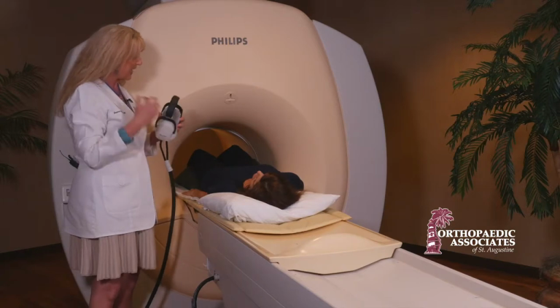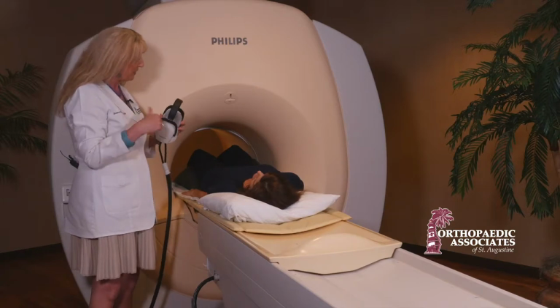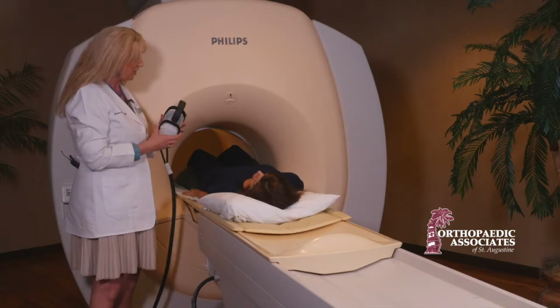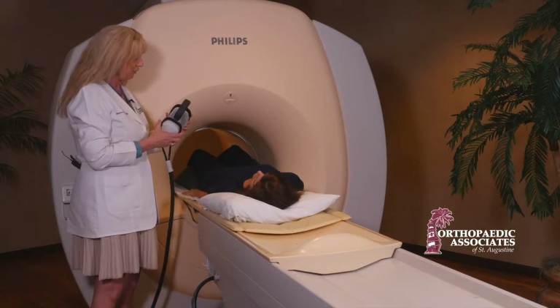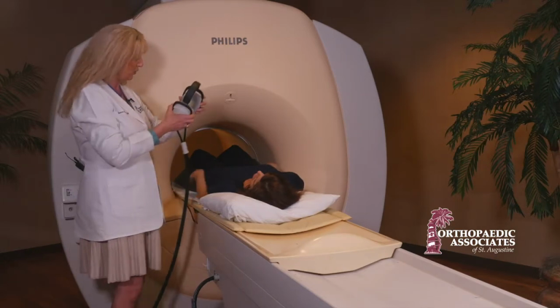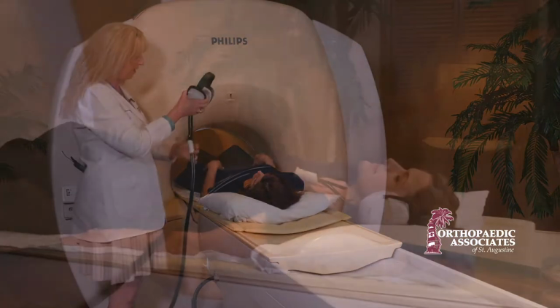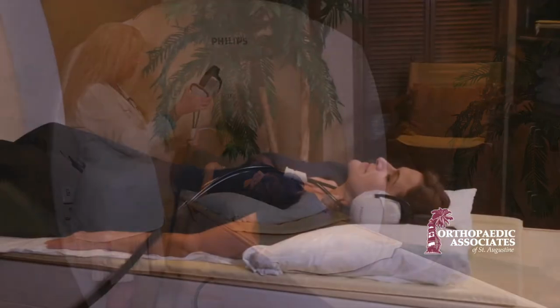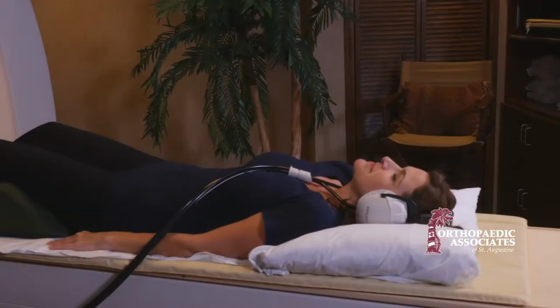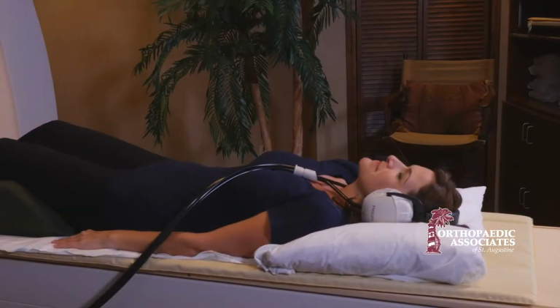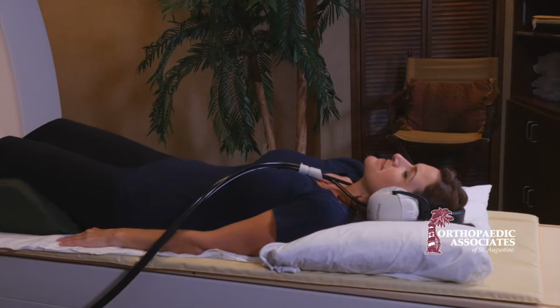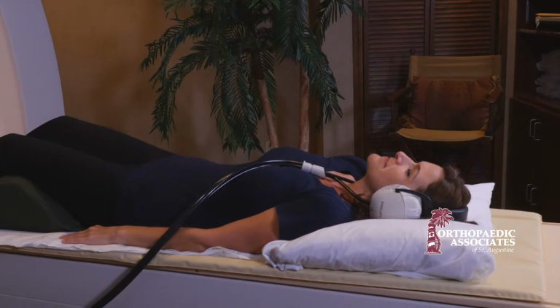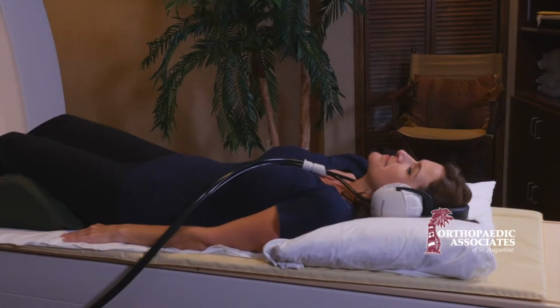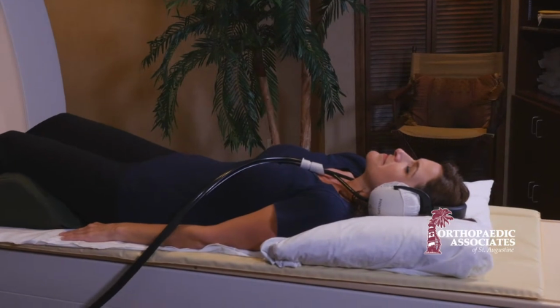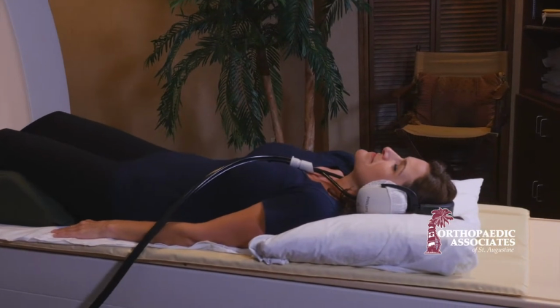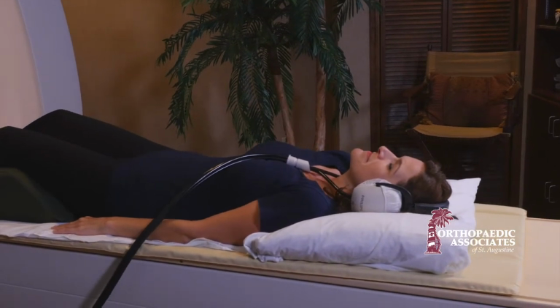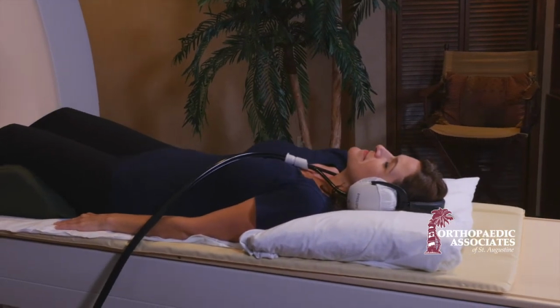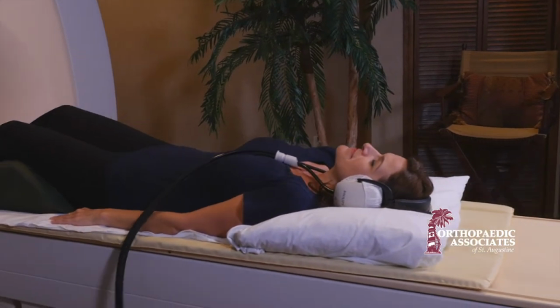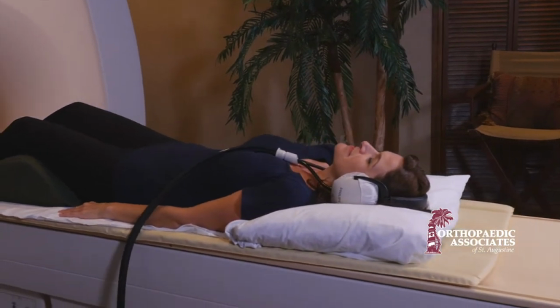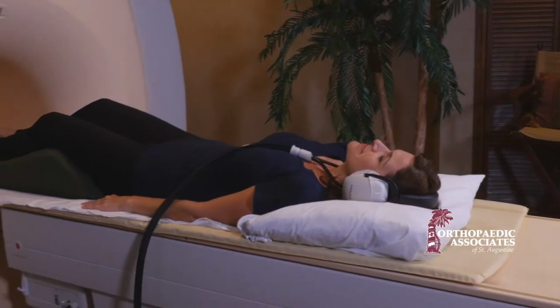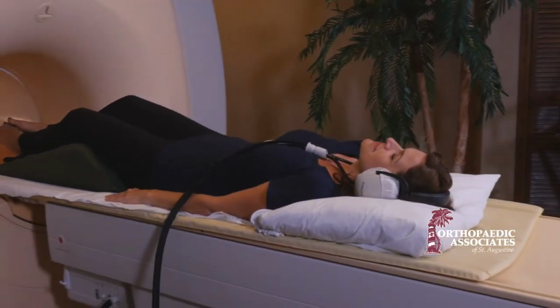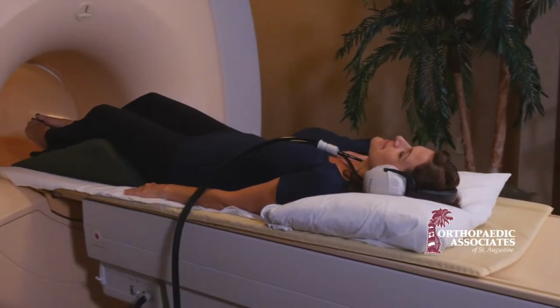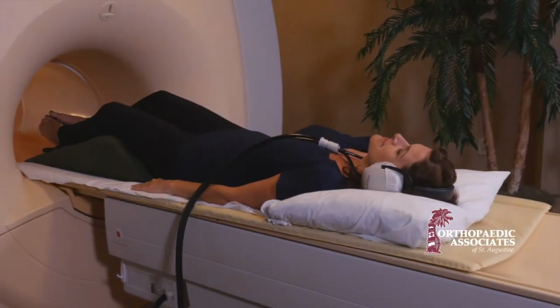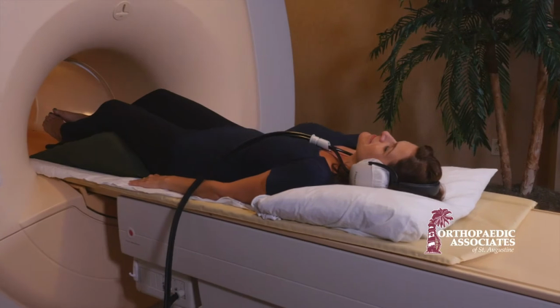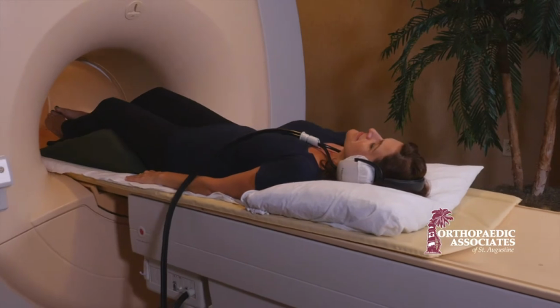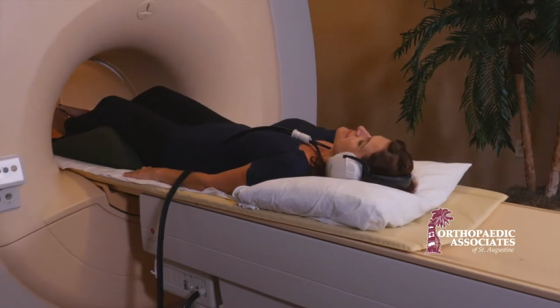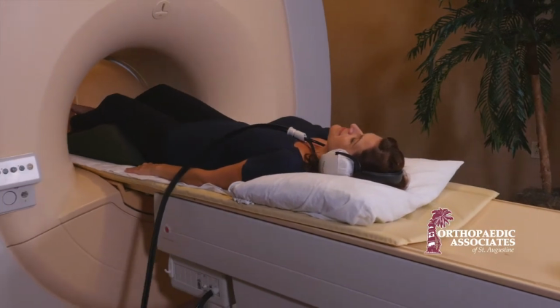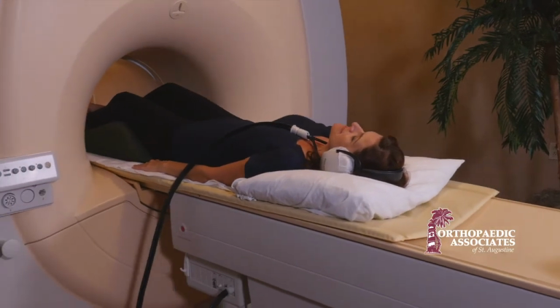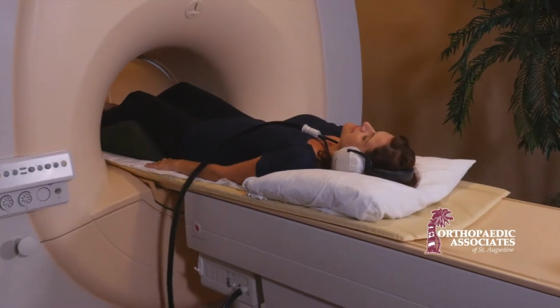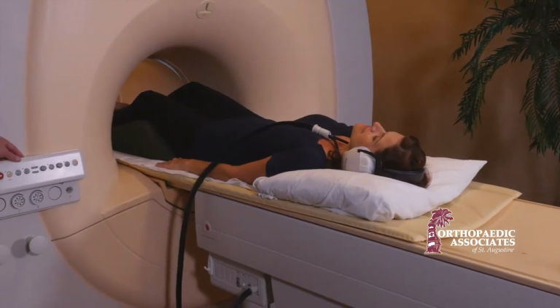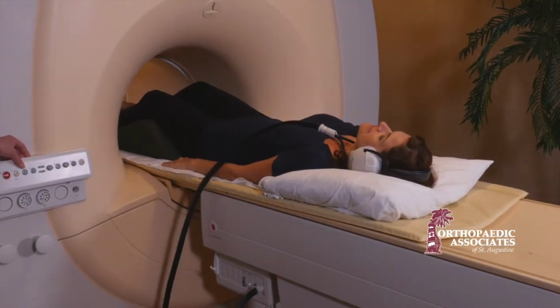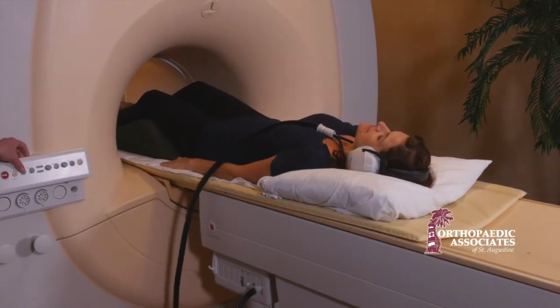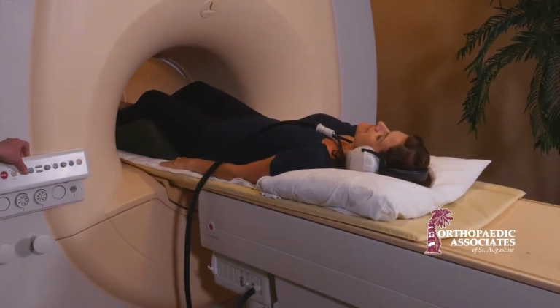Here's your headset — this is where you'll be listening to music, and I'll be speaking to you through this as well. With an MRI, the main goal is to get you comfortable so that you can hold still. Most of our exams last about 30 minutes, and nothing touches you or hurts you.